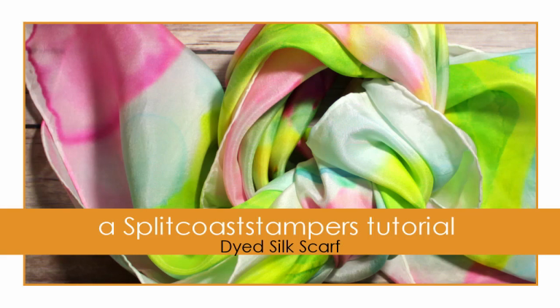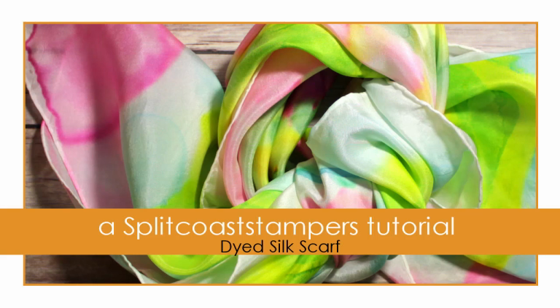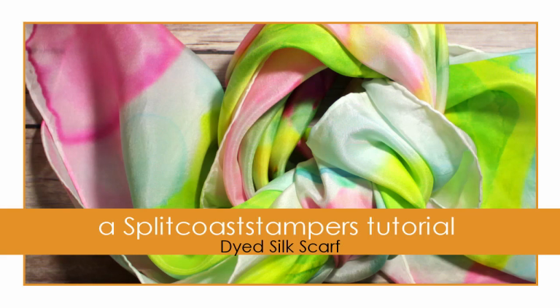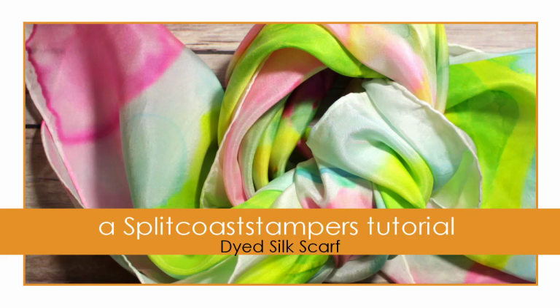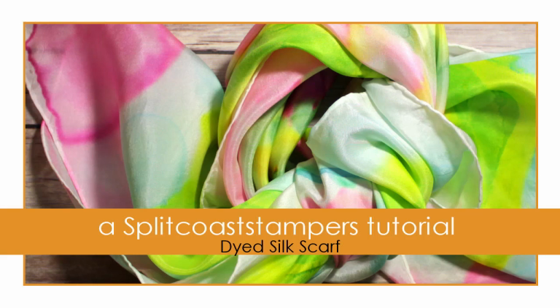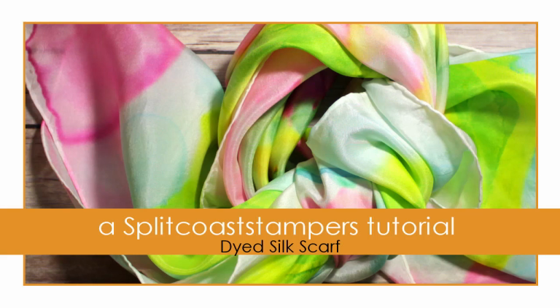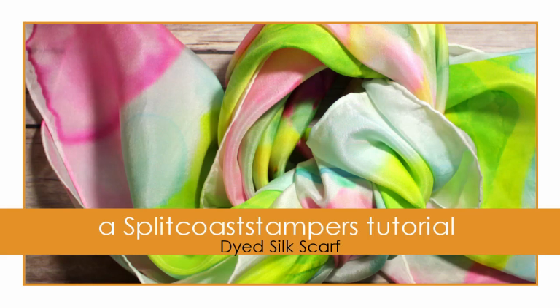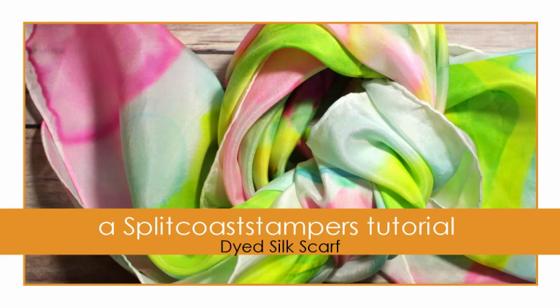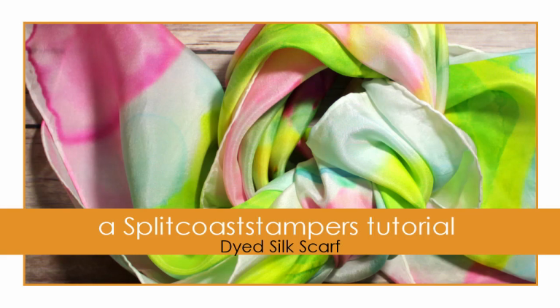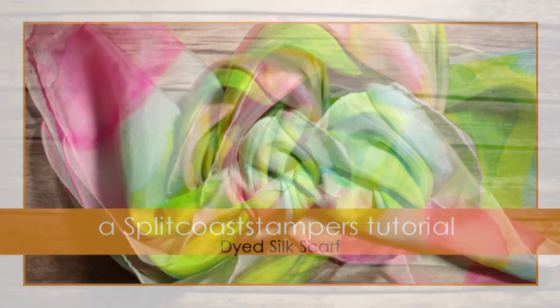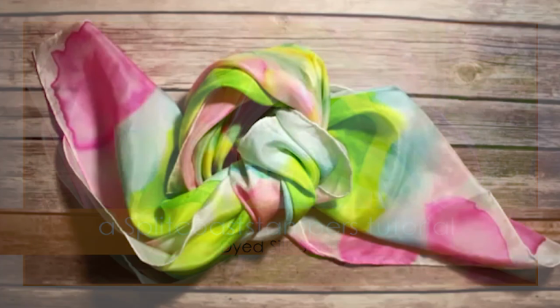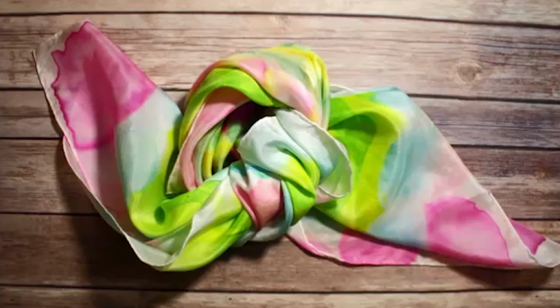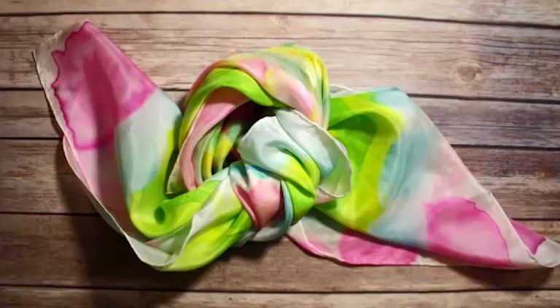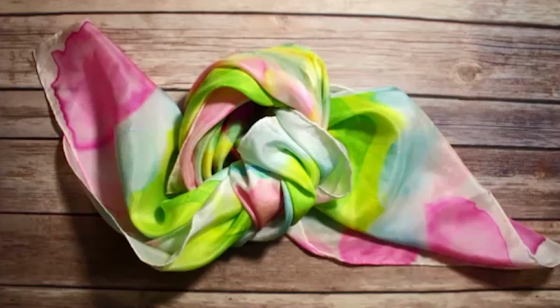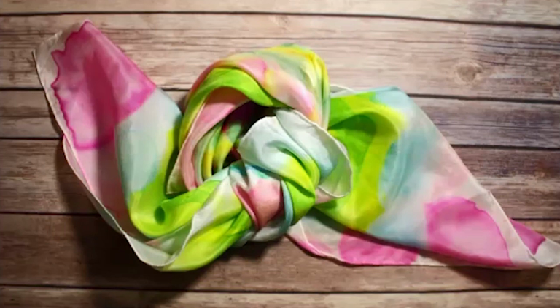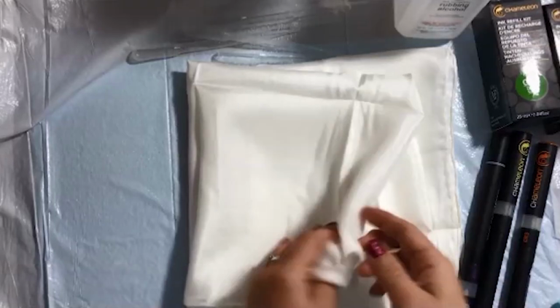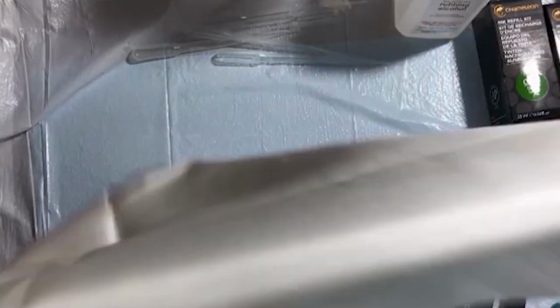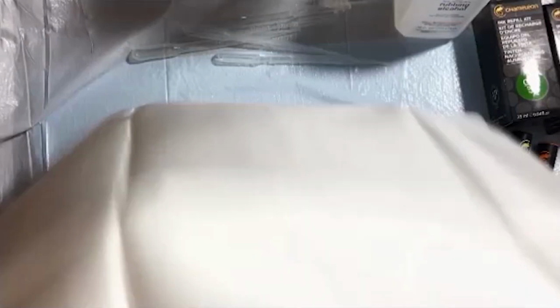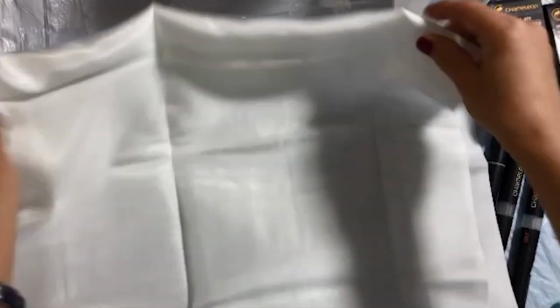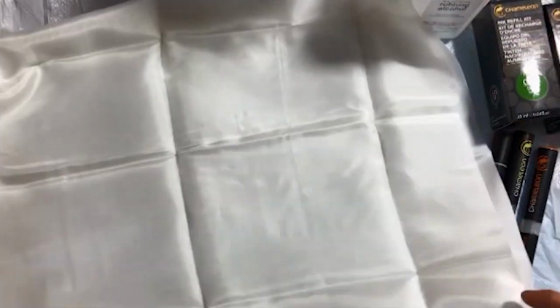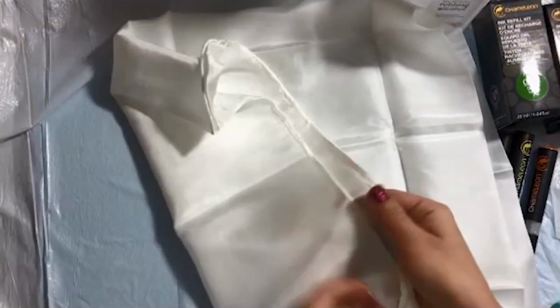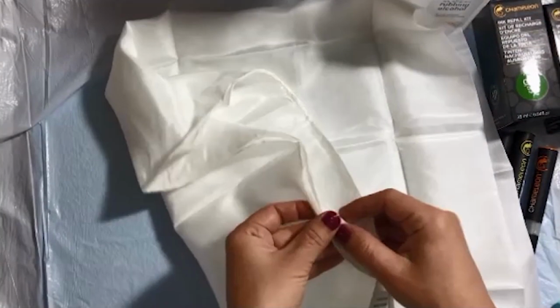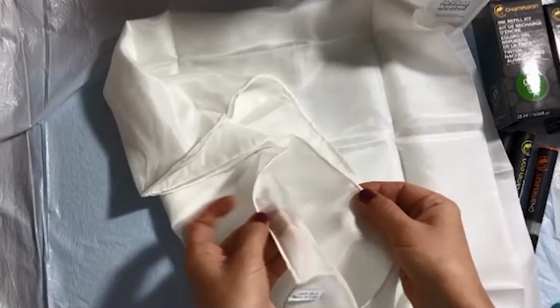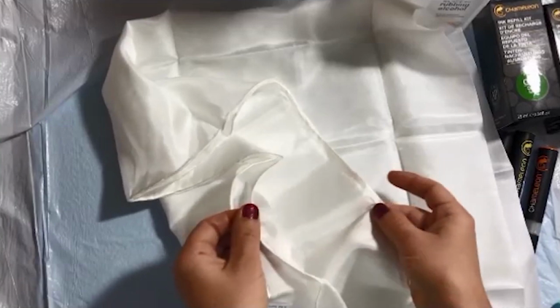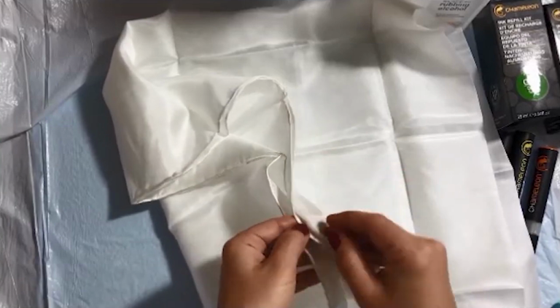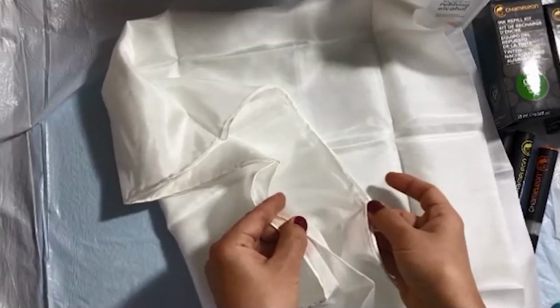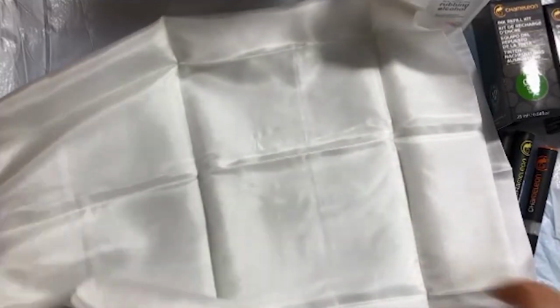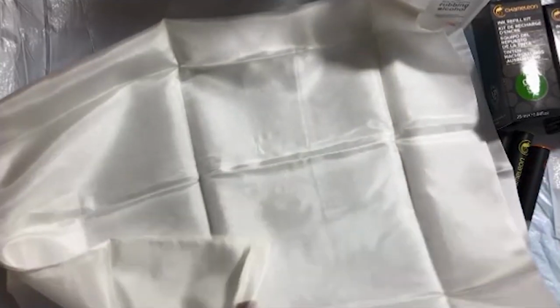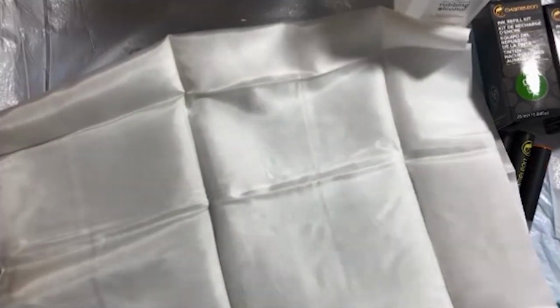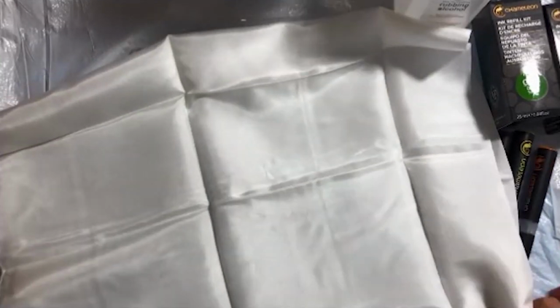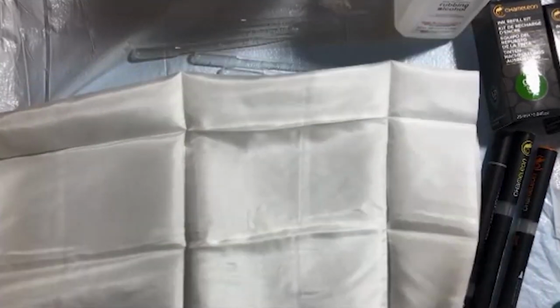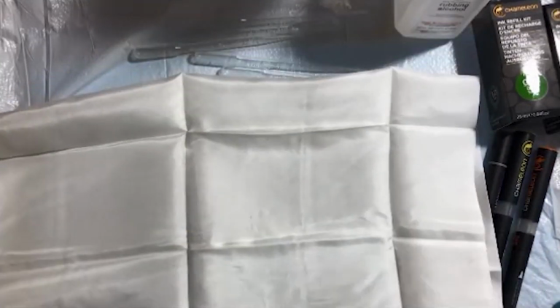Hello everyone, this is Elina and today I will show you how to make this silk scarf using alcohol-based markers and reinkers. I have a silk scarf that's square, but you can use any shape you like.